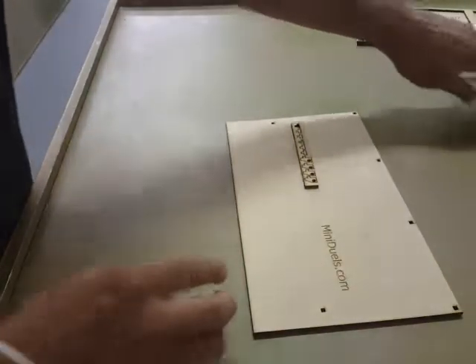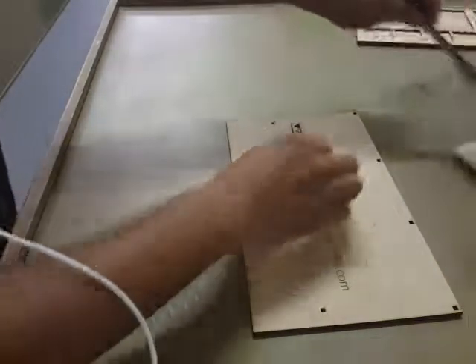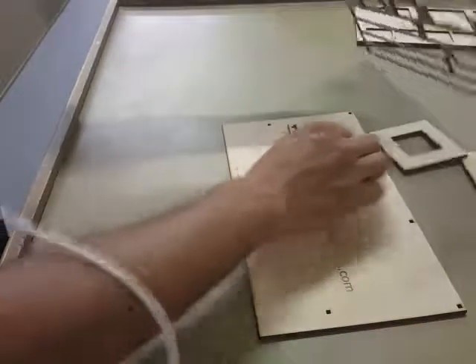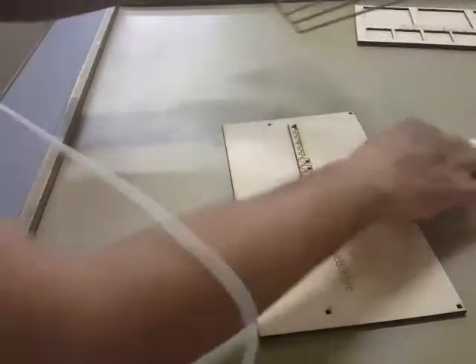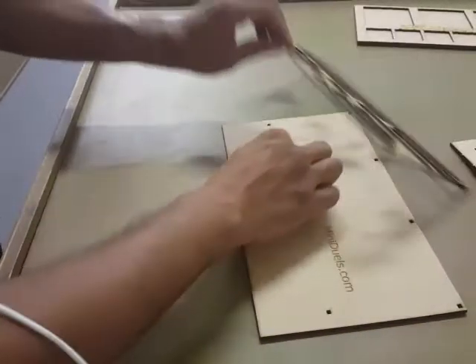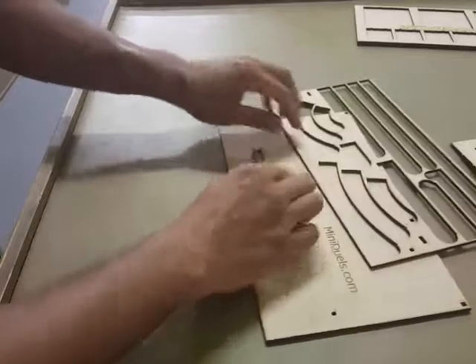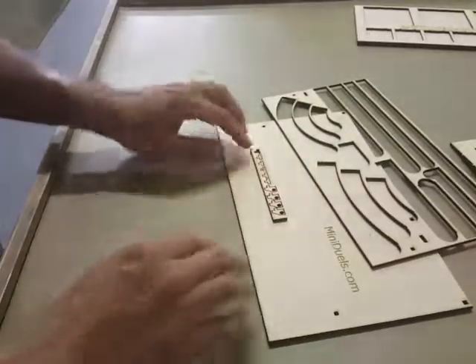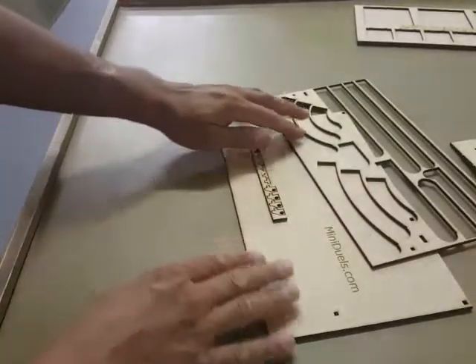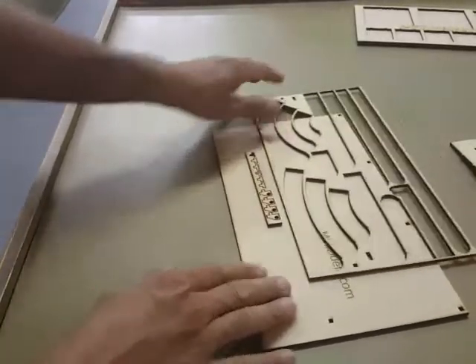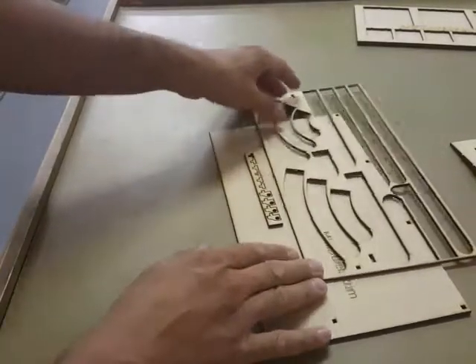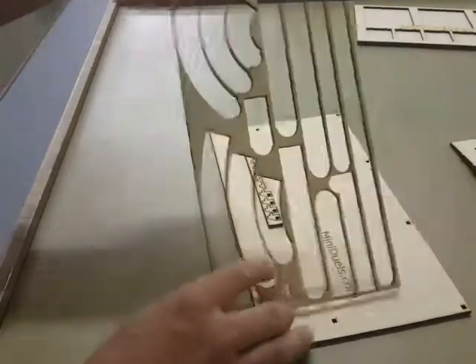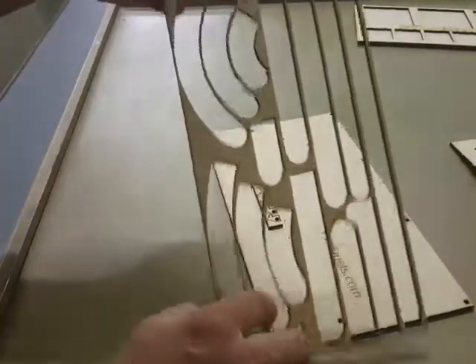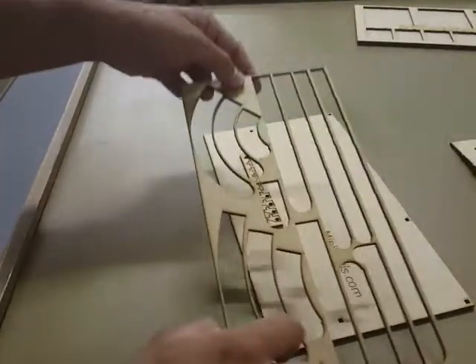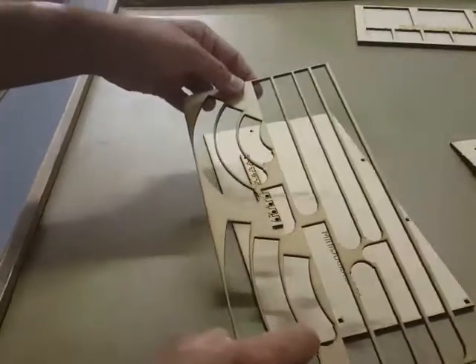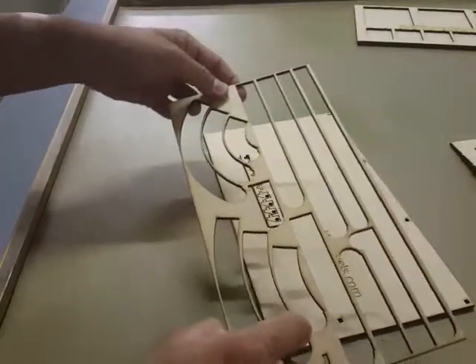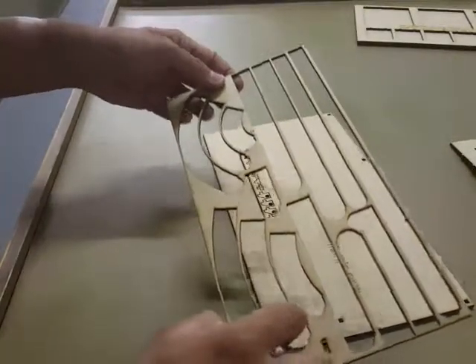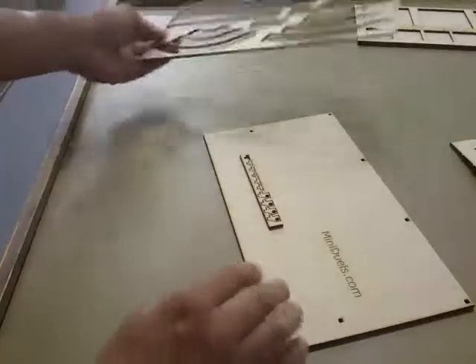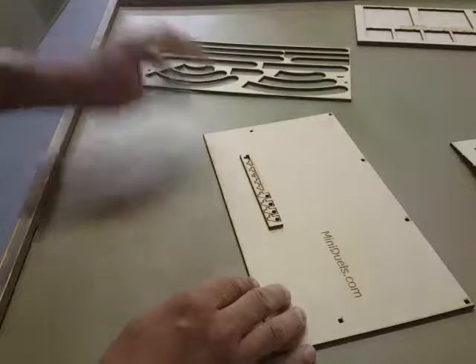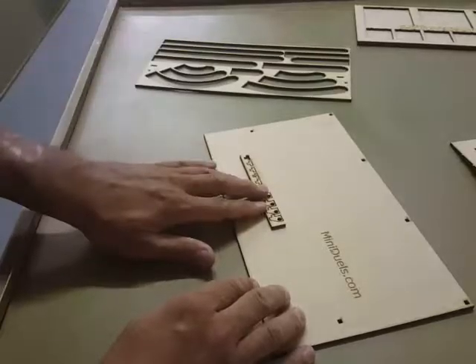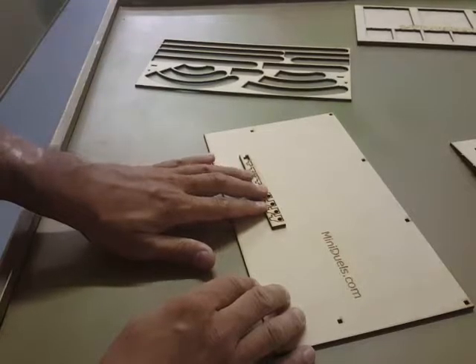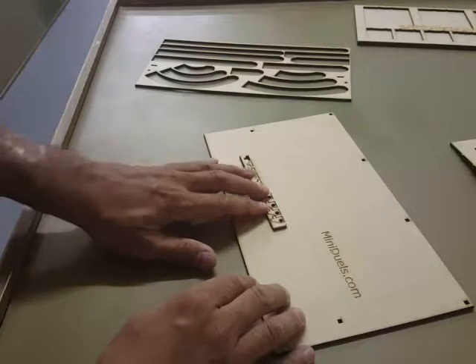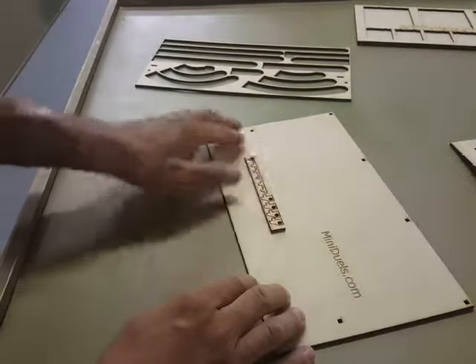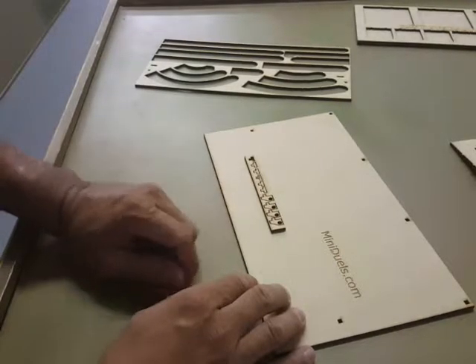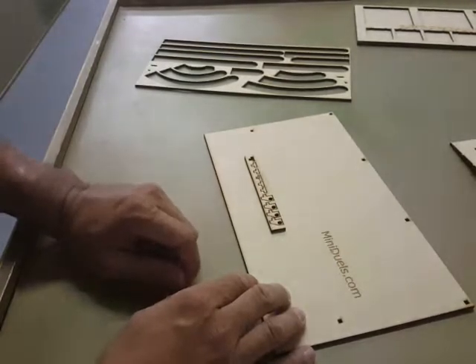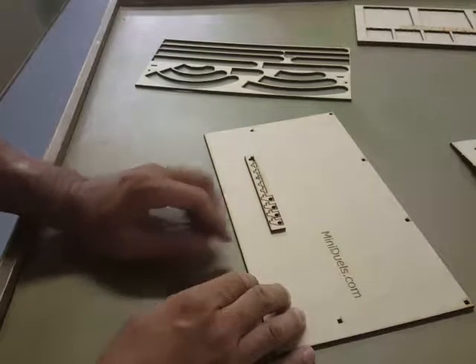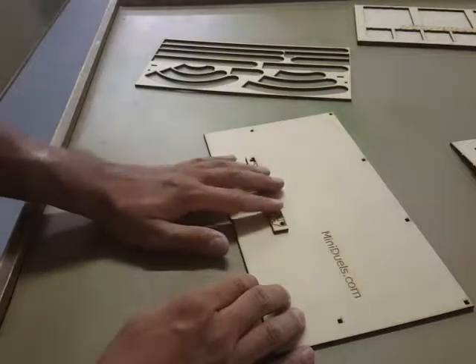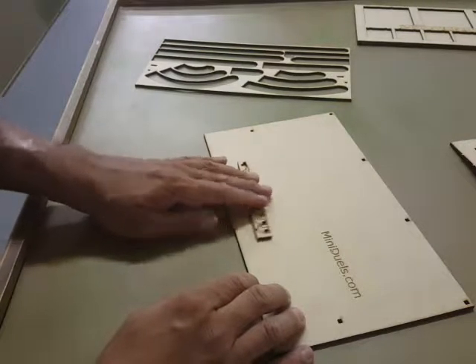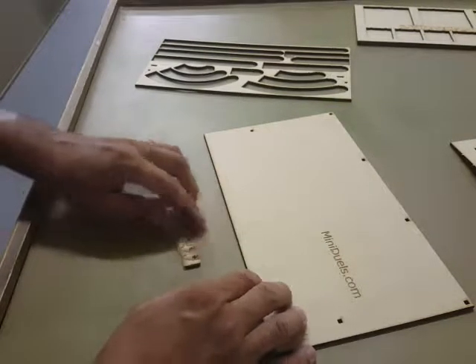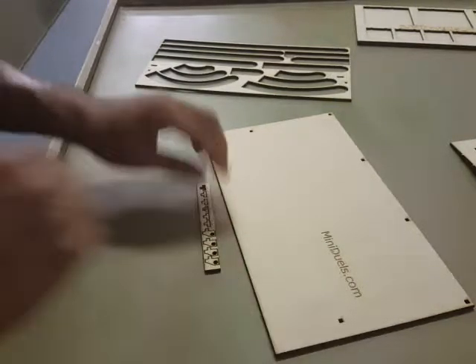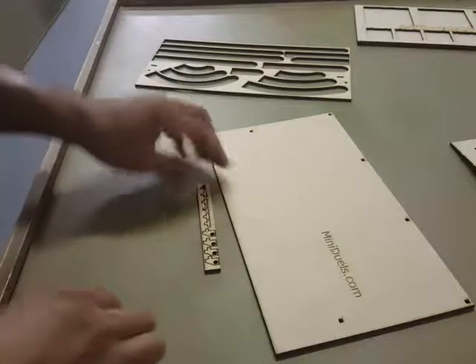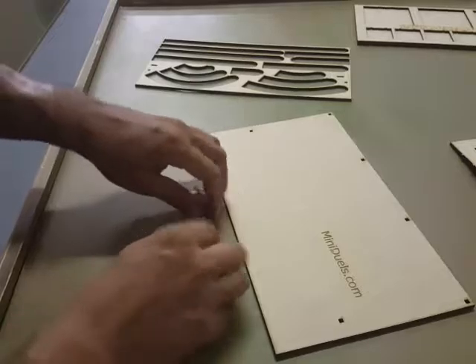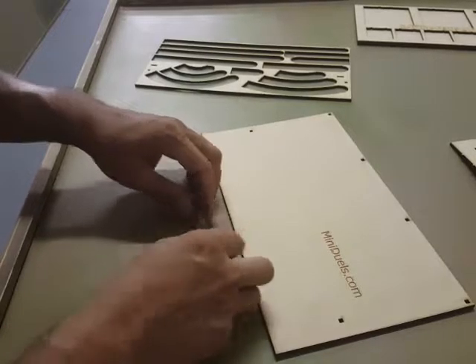Now we're going to move on to the inside. So you have the insert. The parts you're going to need — you get one or two extra parts. Go ahead and just take those and pop them all out.